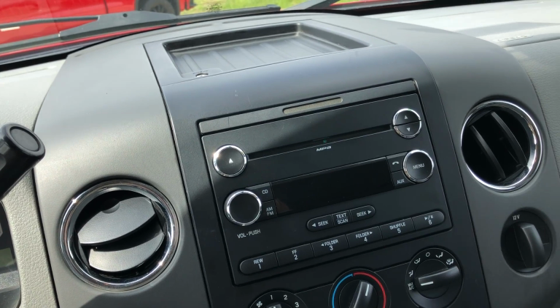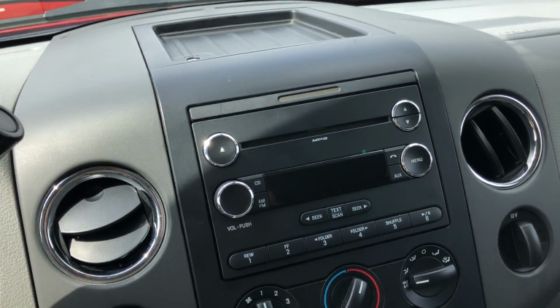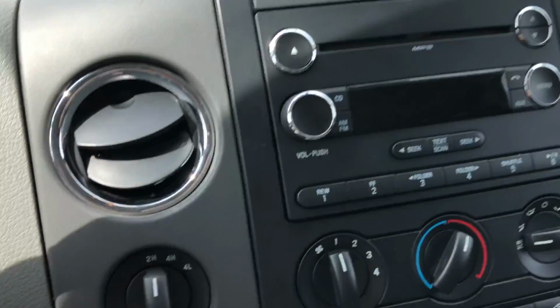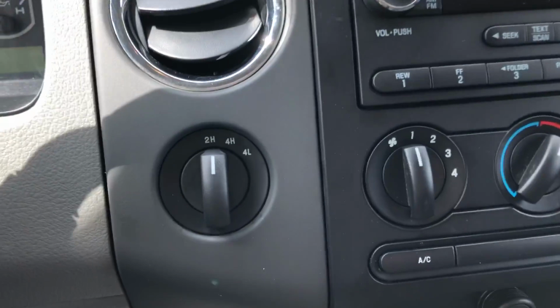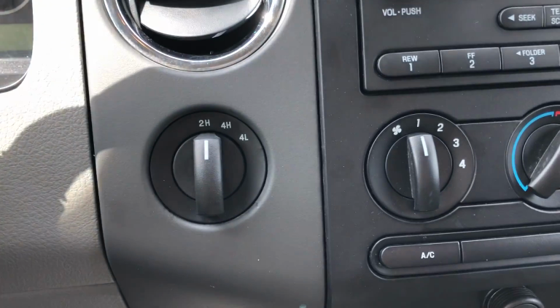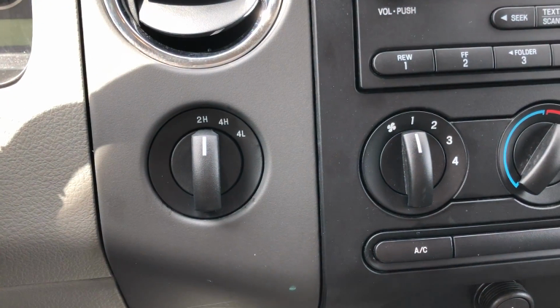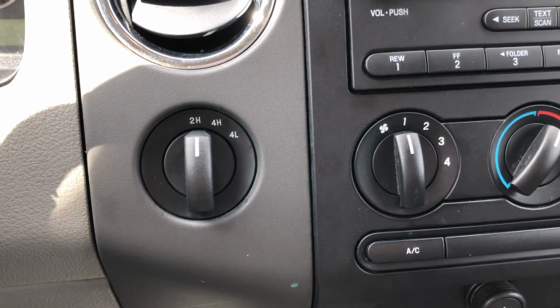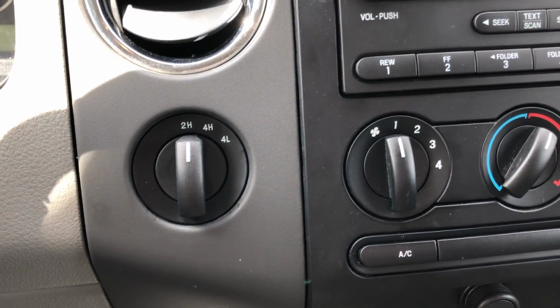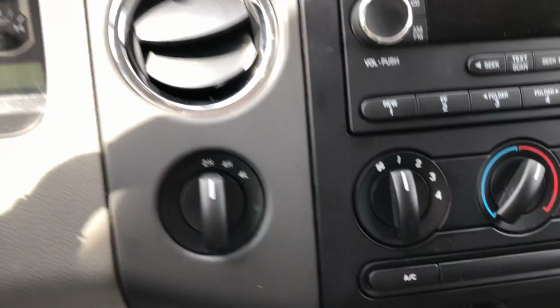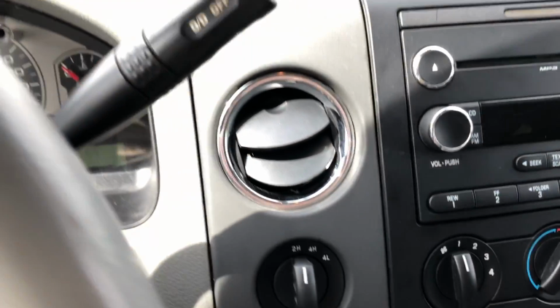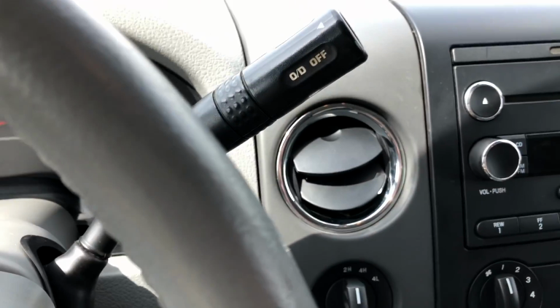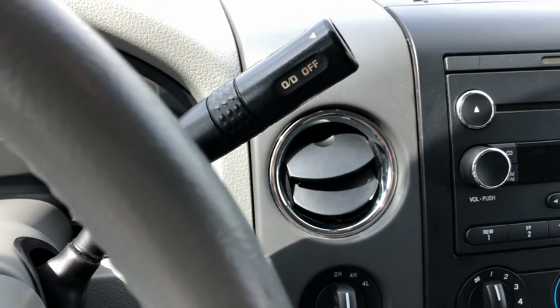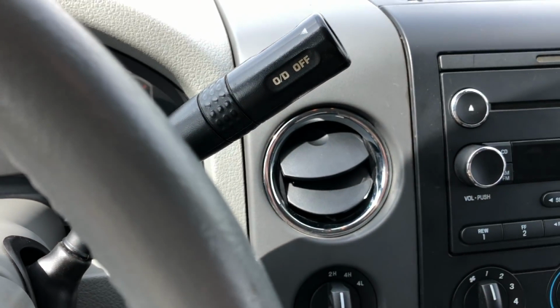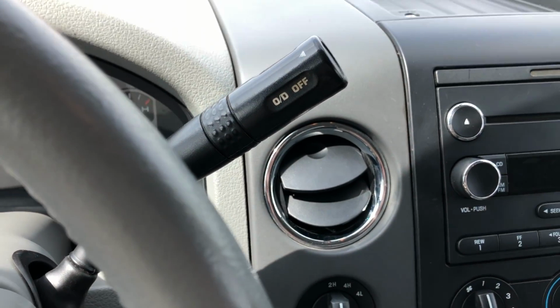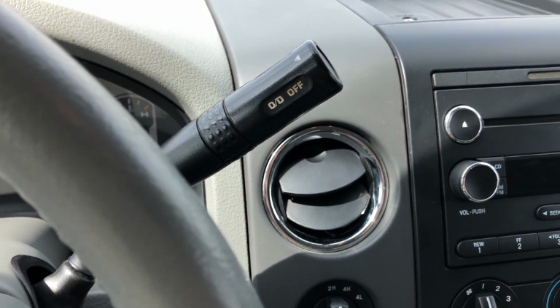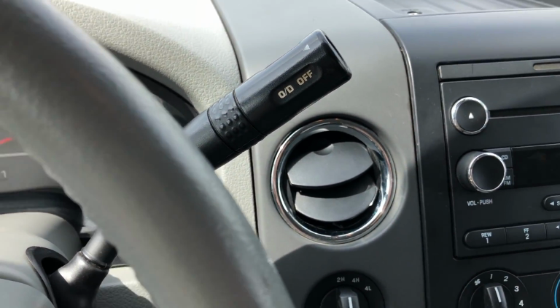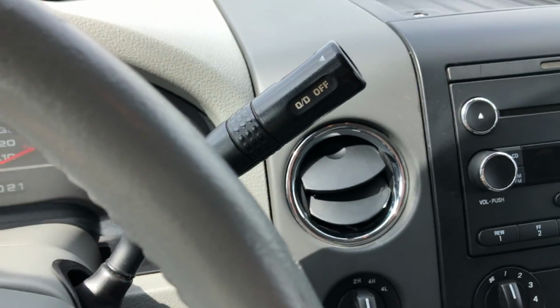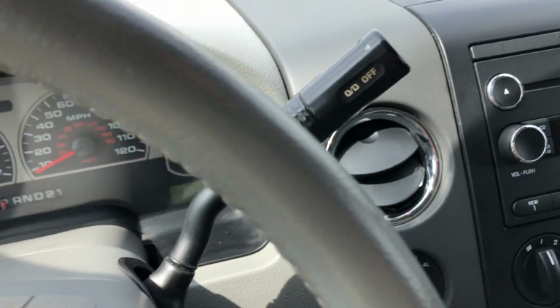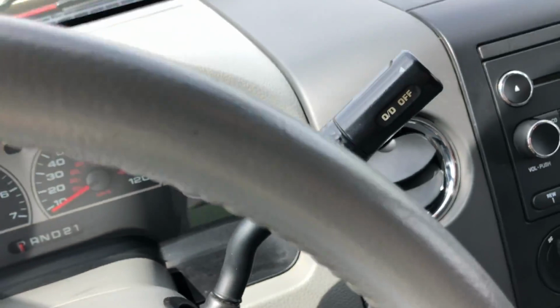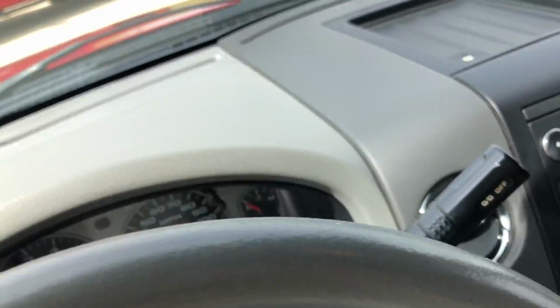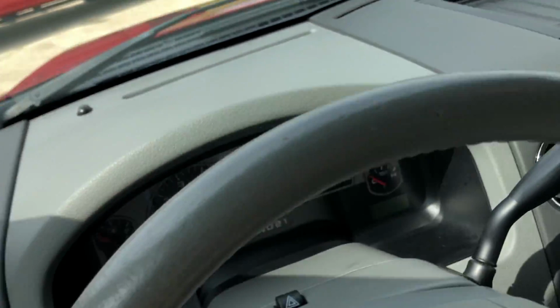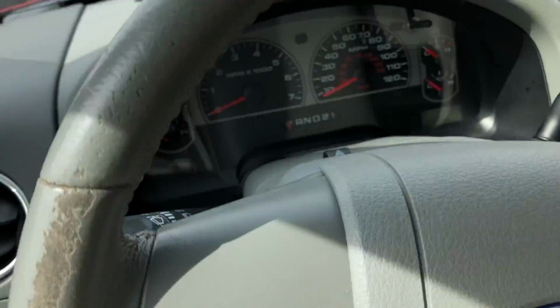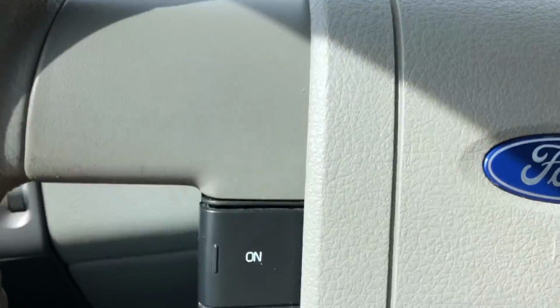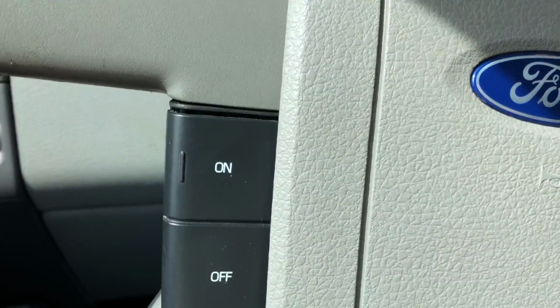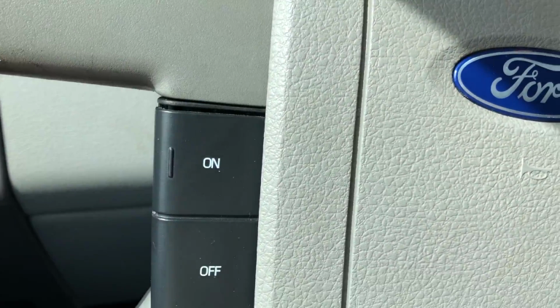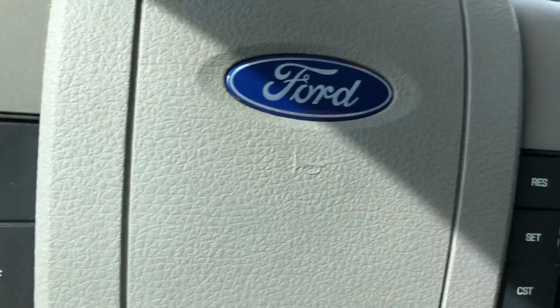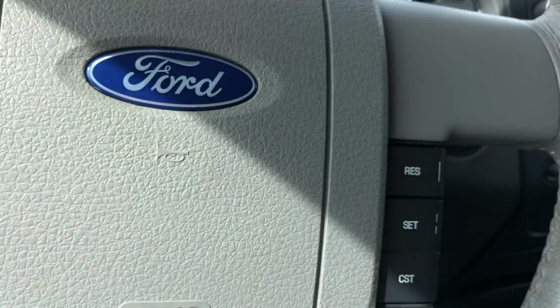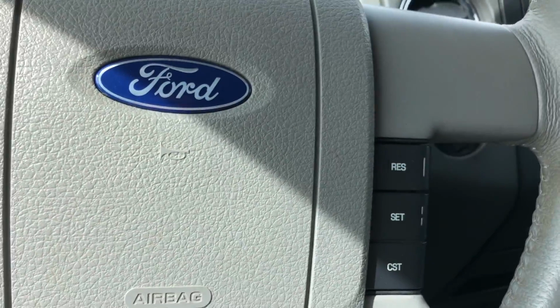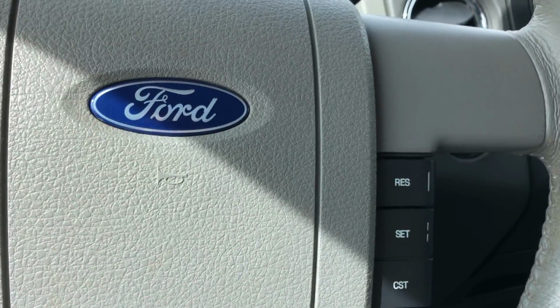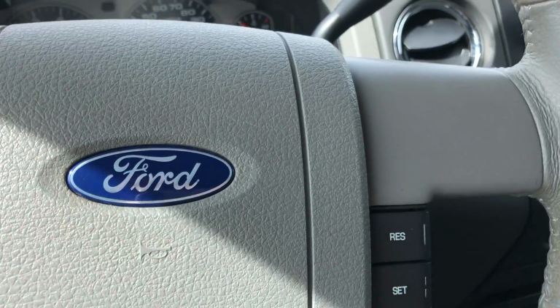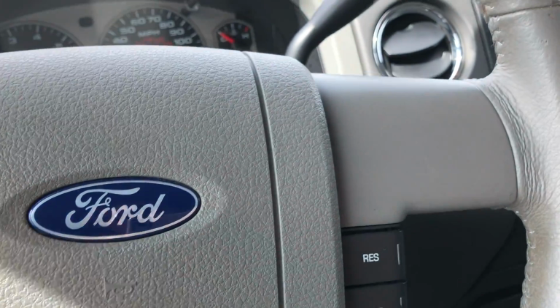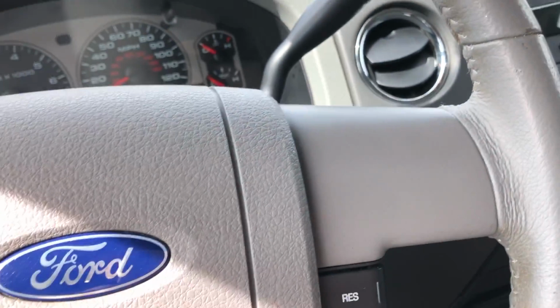Hands free calling, 4 wheel drive with the touch of a button, trailering right off the steering wheel. The beautiful grey steering wheel also features cruise control settings as well as hands free calling.